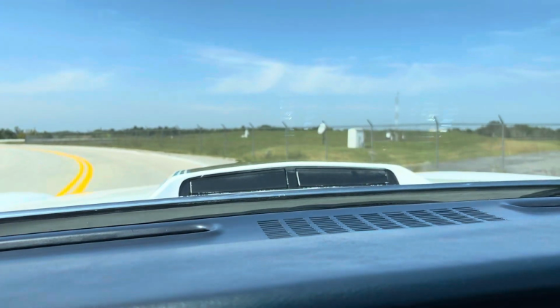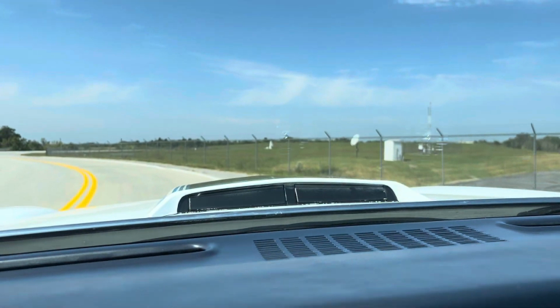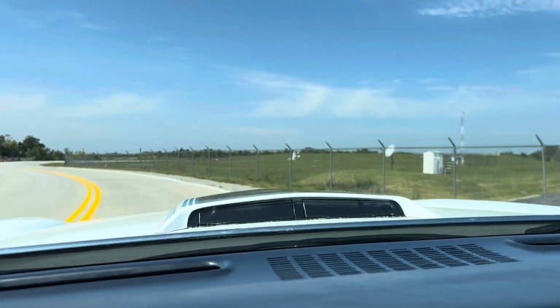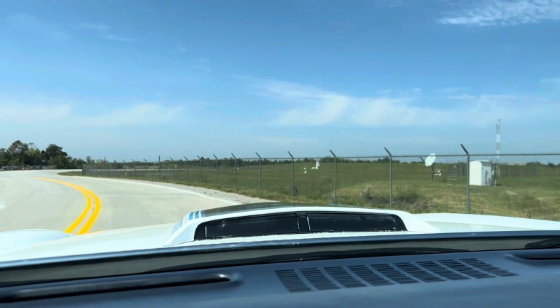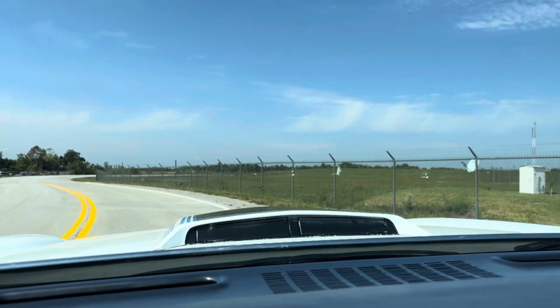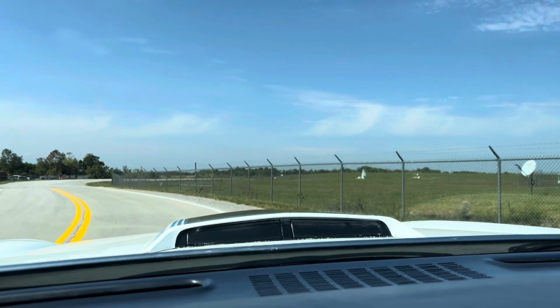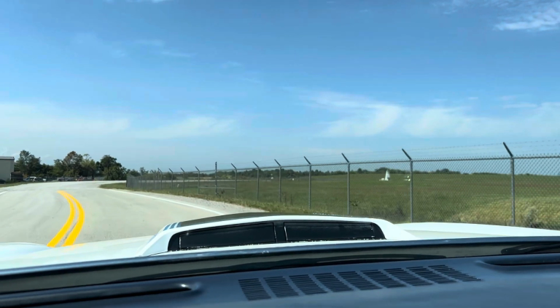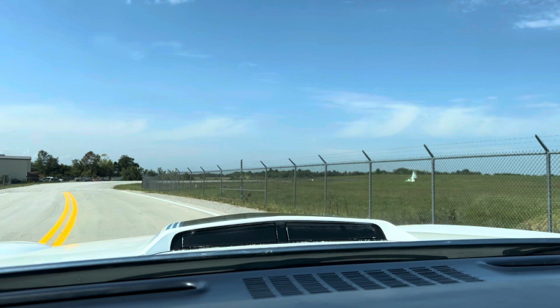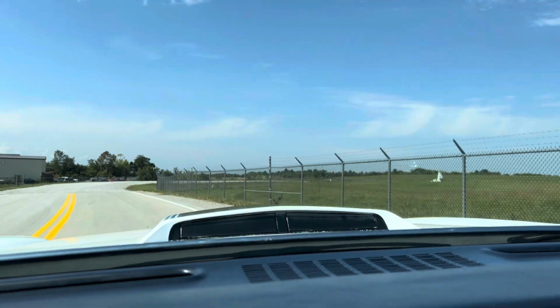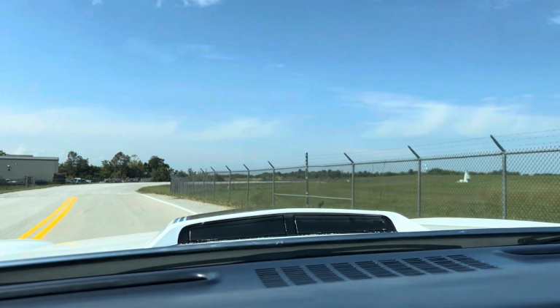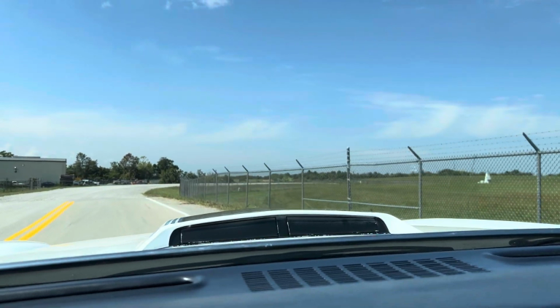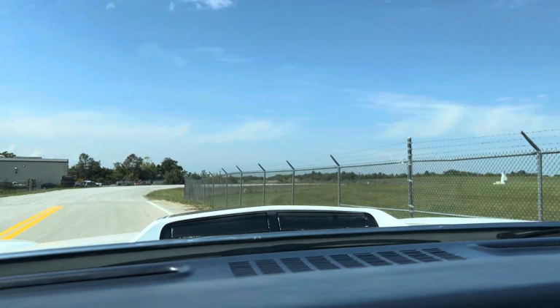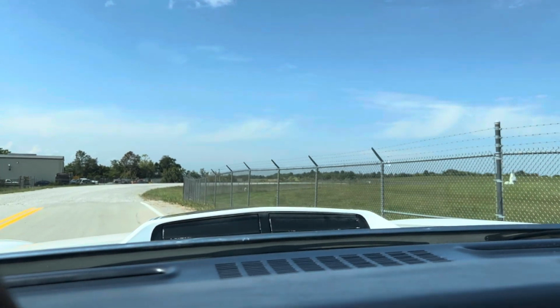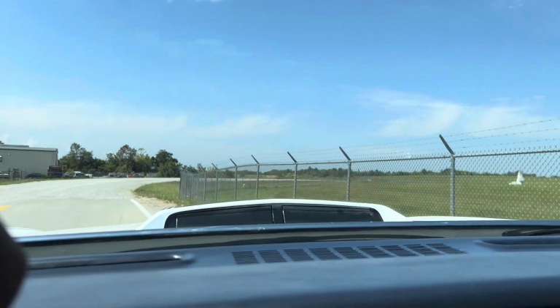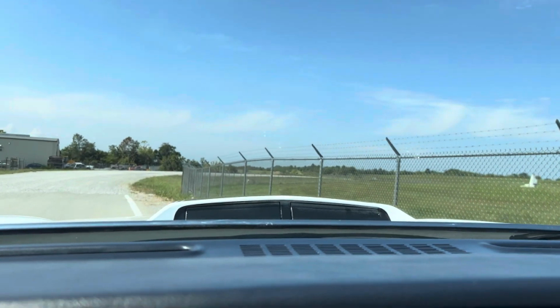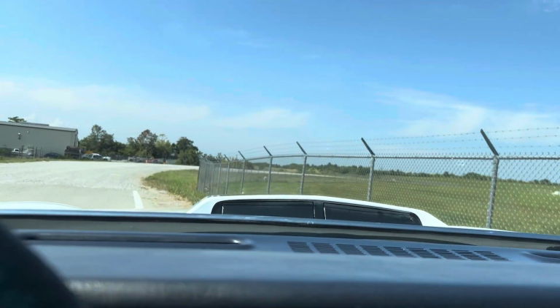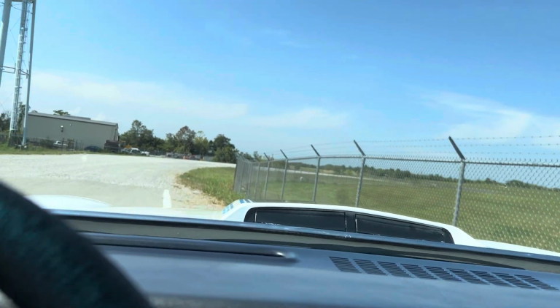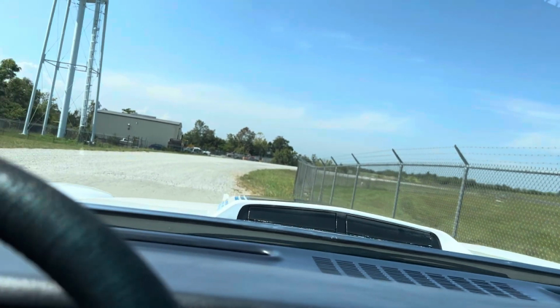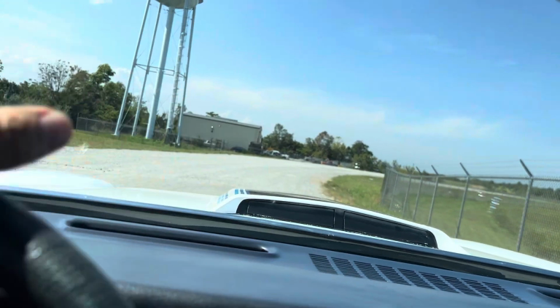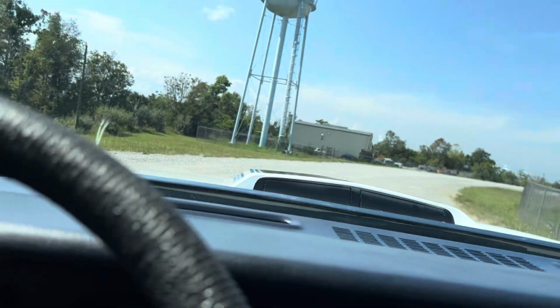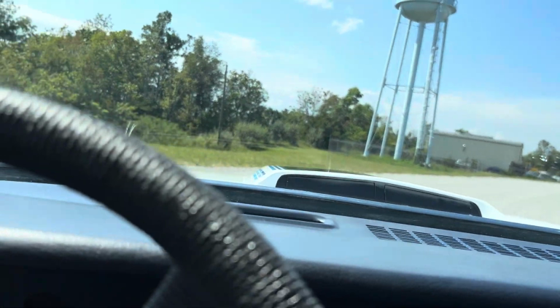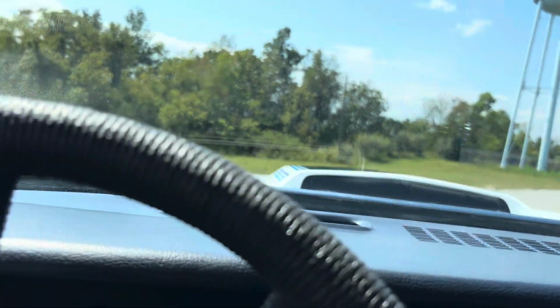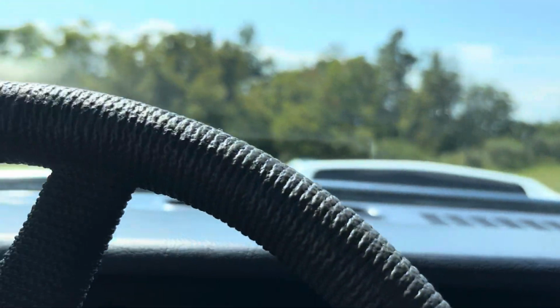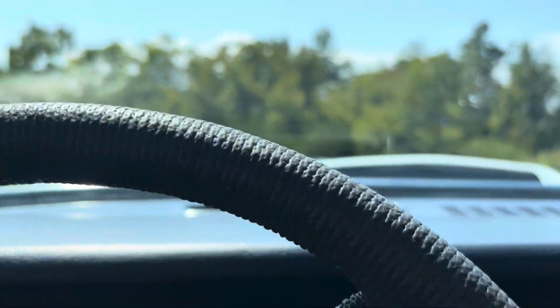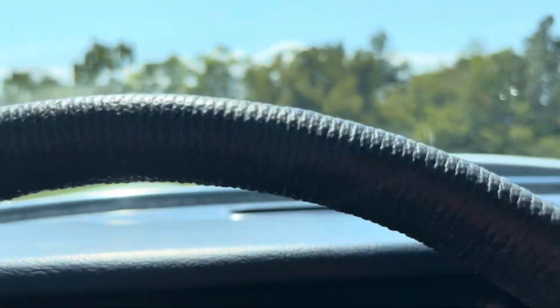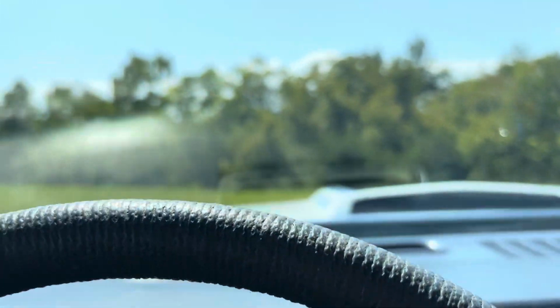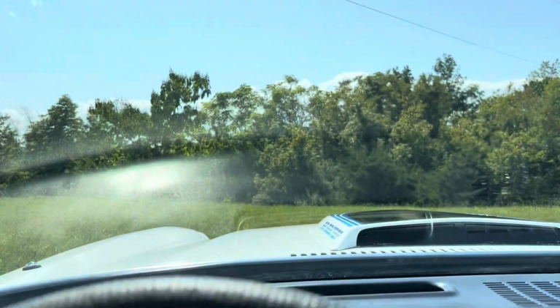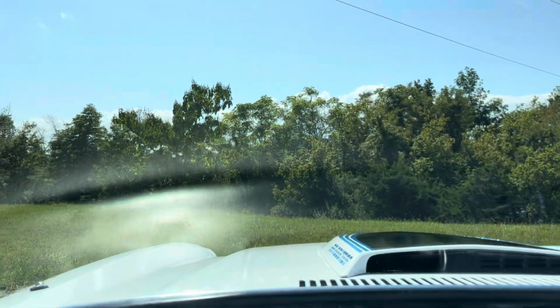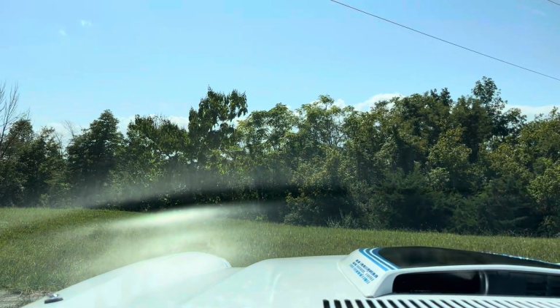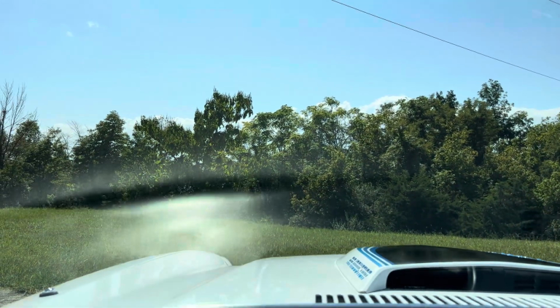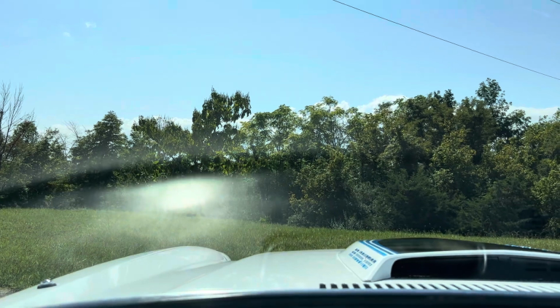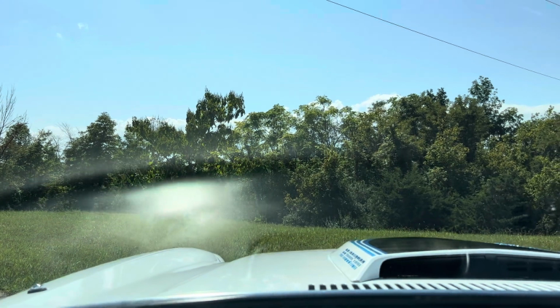We went ahead and stuck a new battery in it. Nothing worse than getting a car delivered and having a dead battery — especially since we ship a lot of inventory.